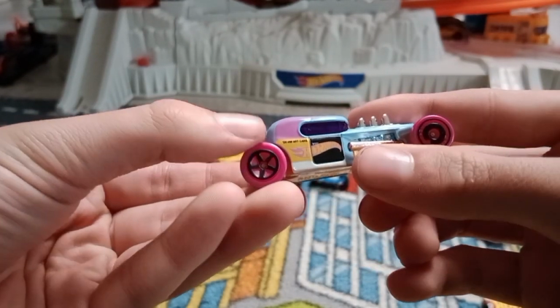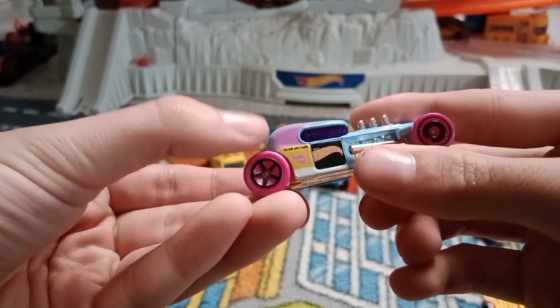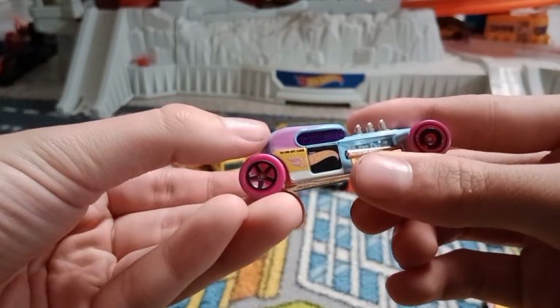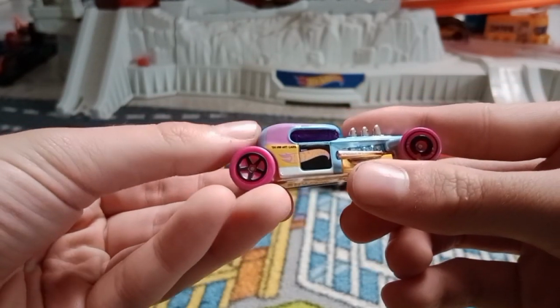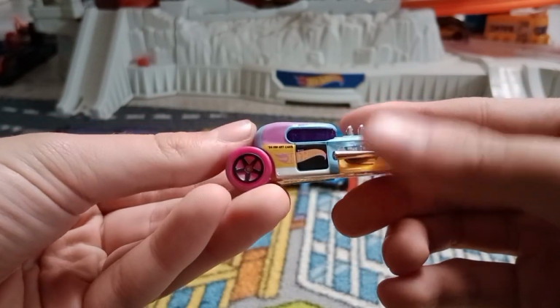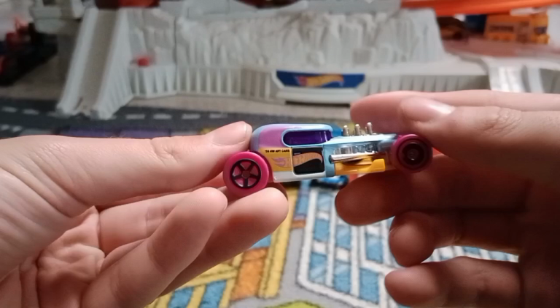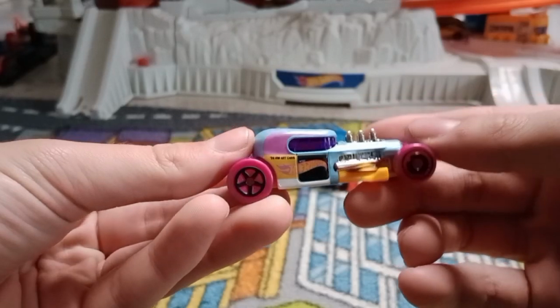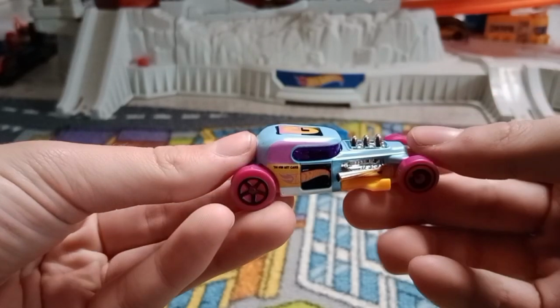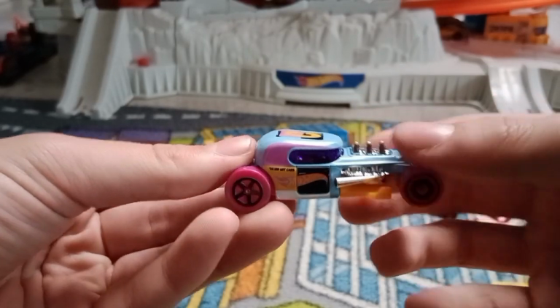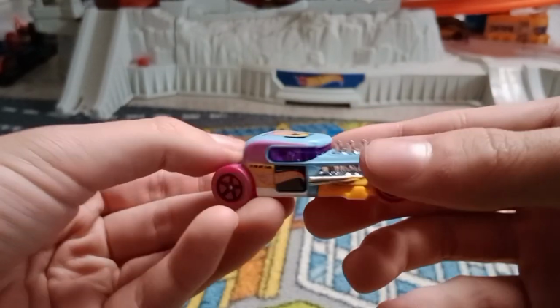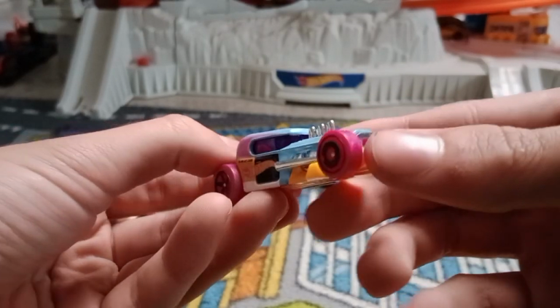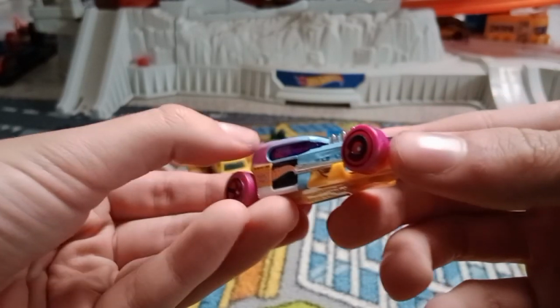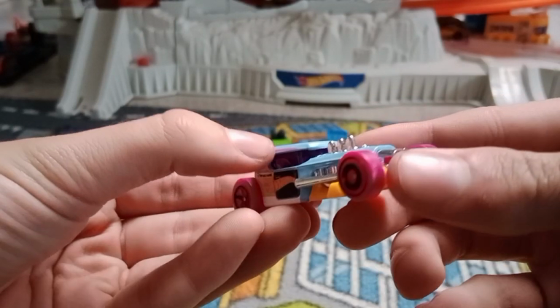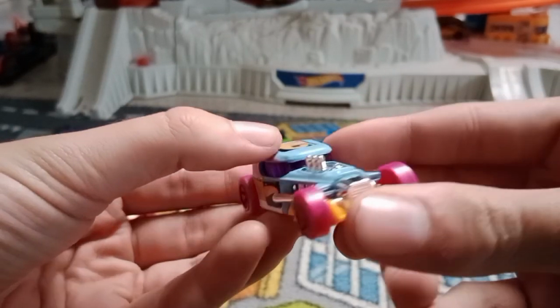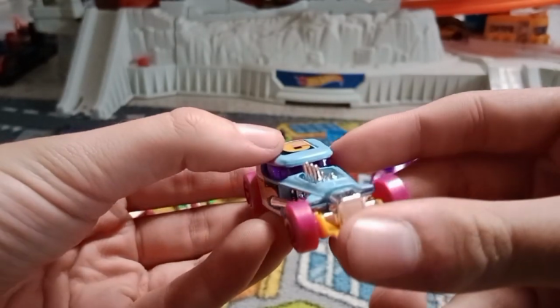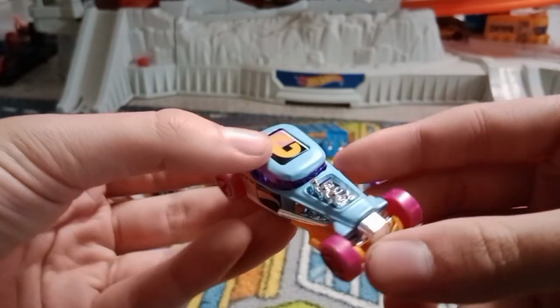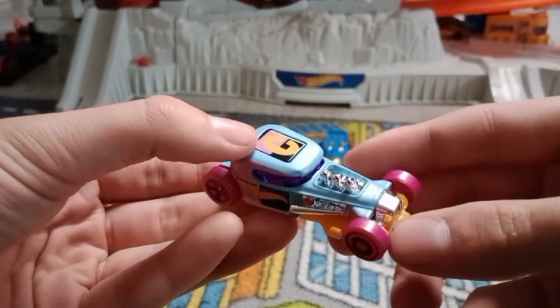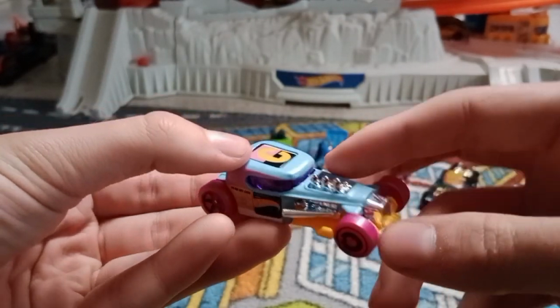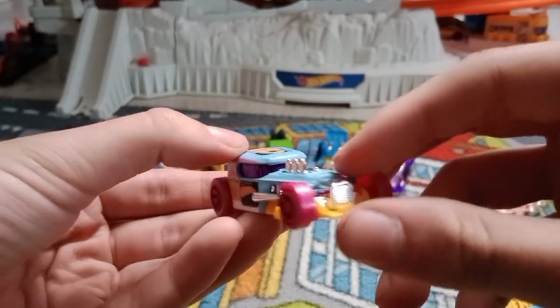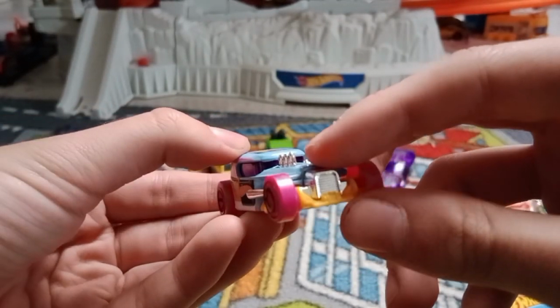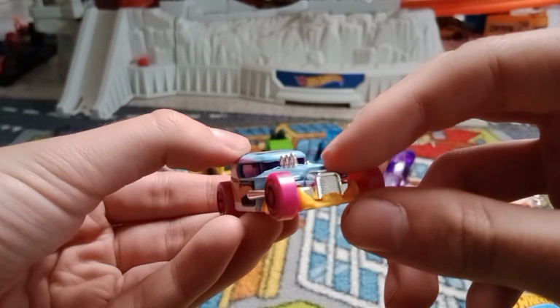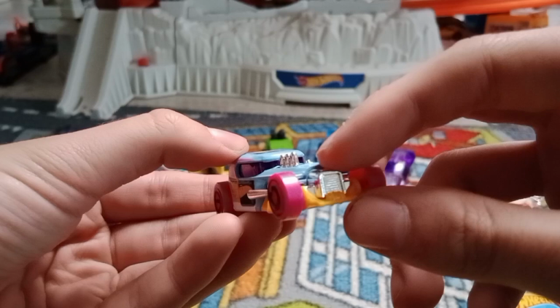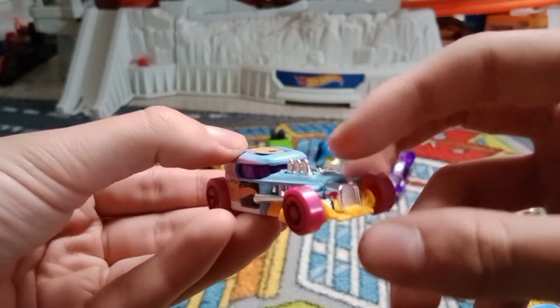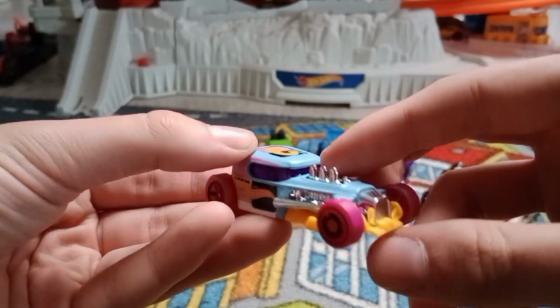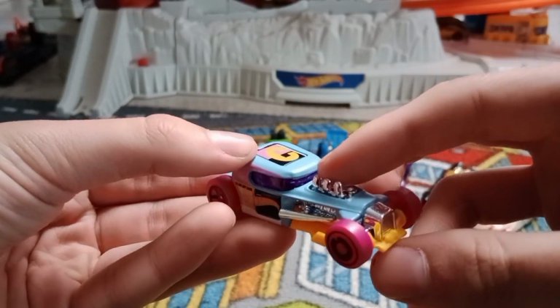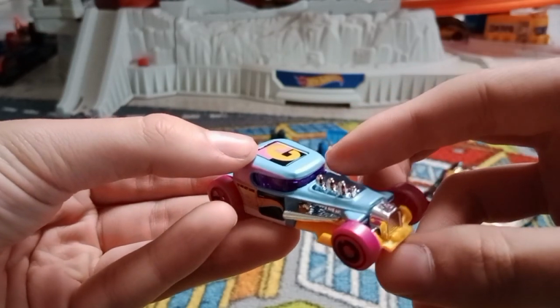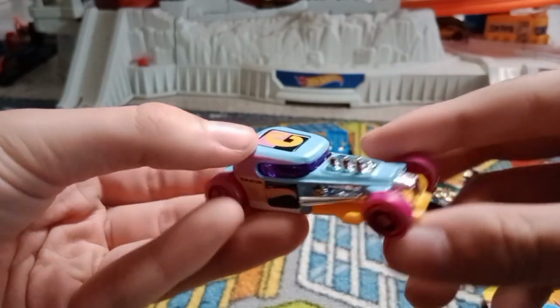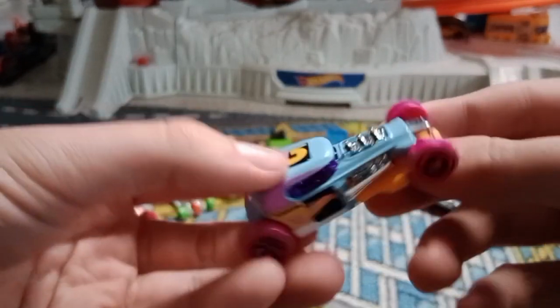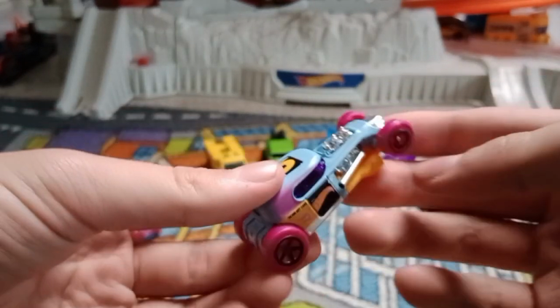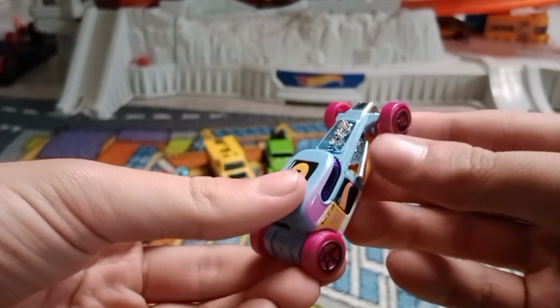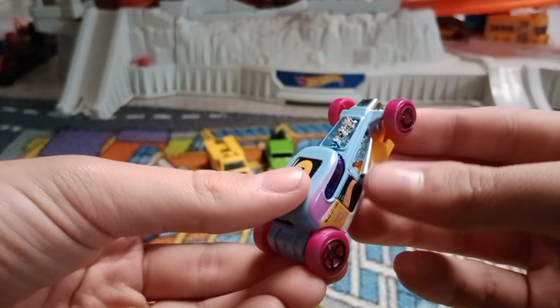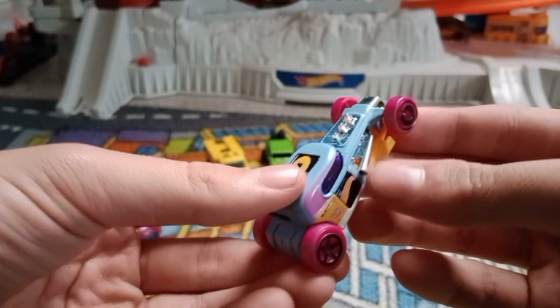yellow and pink colors on the side, another door, purple windshield, chrome grill, chrome engine, chrome exhausts. This hot rod looks great.